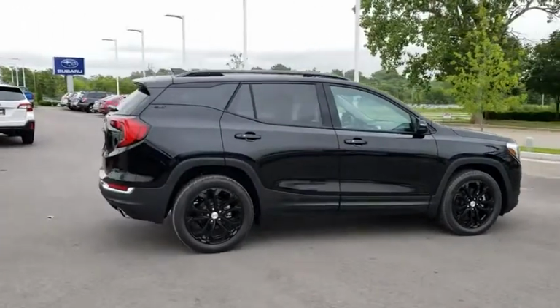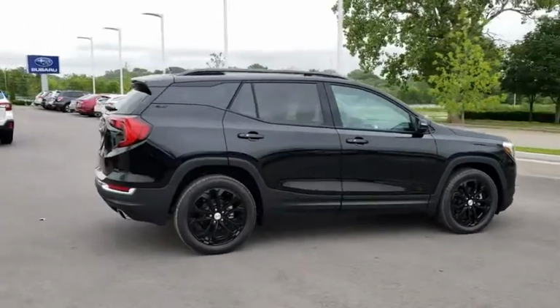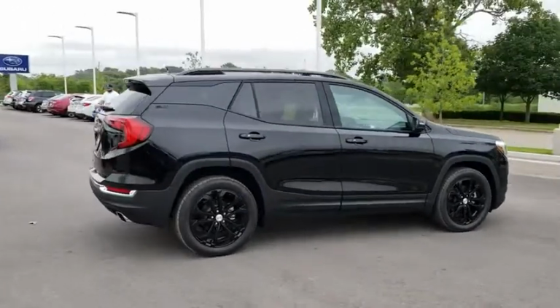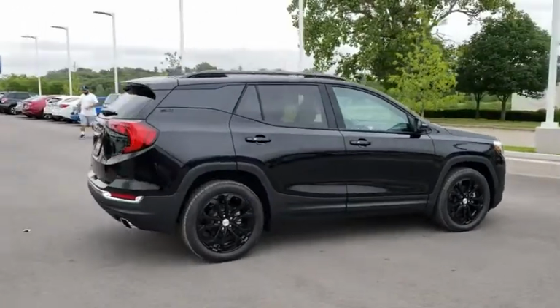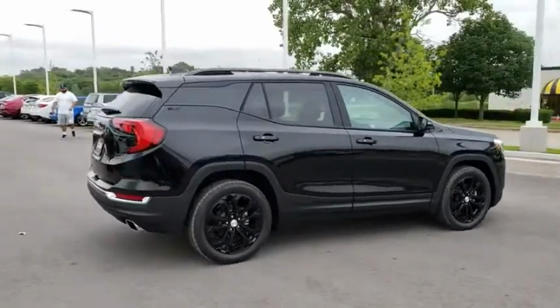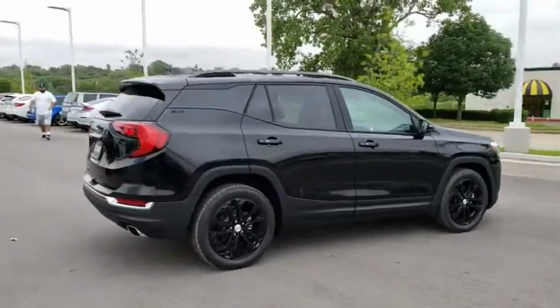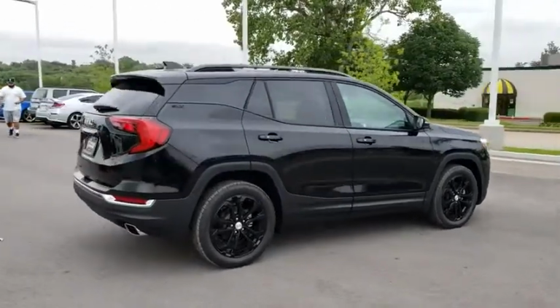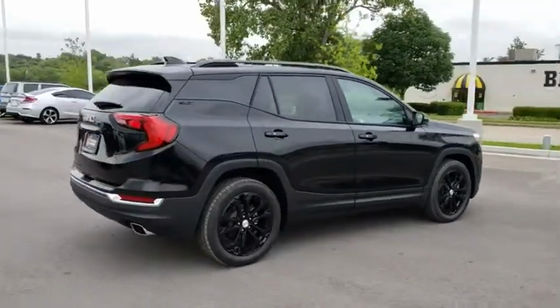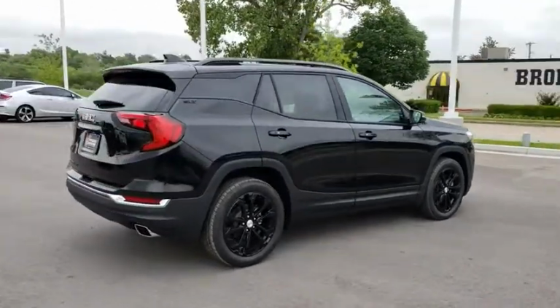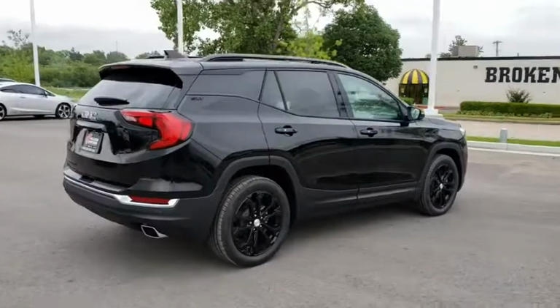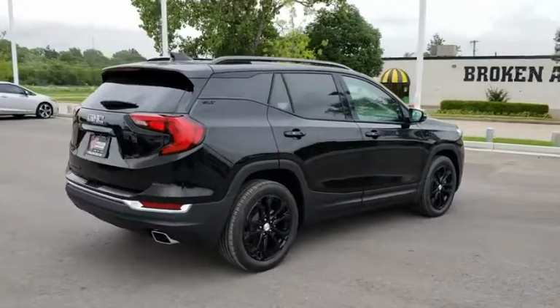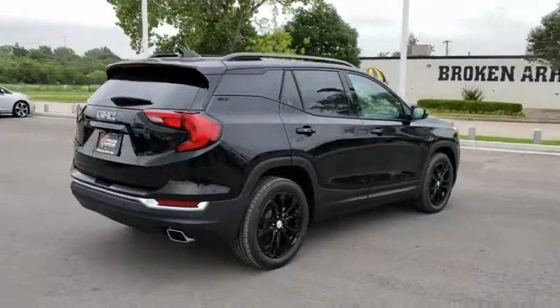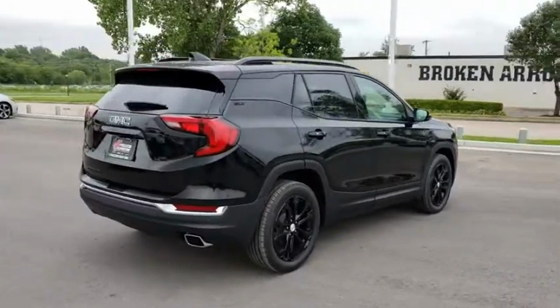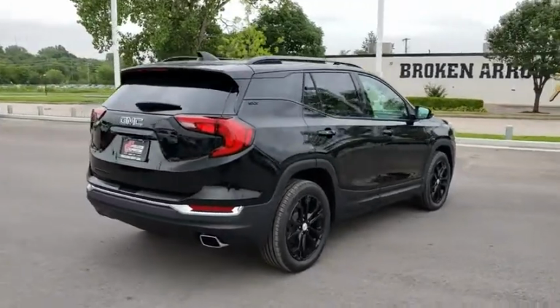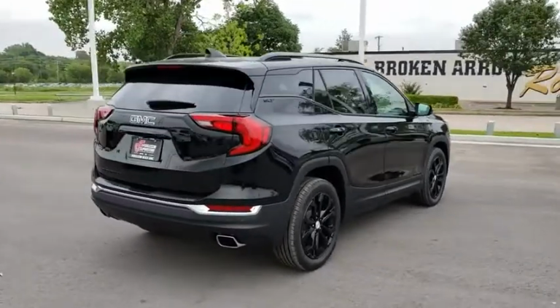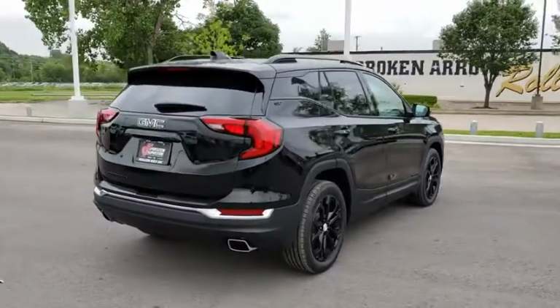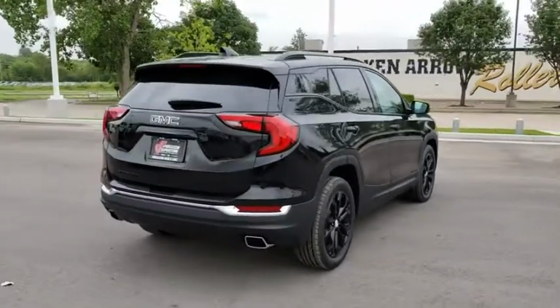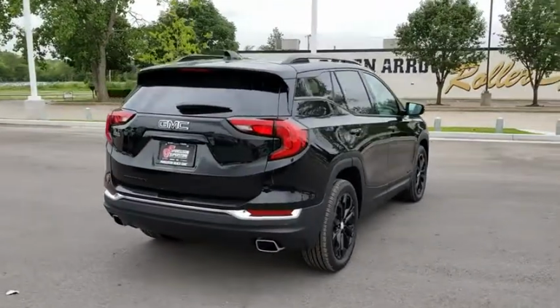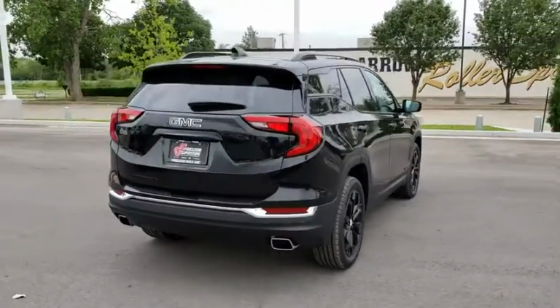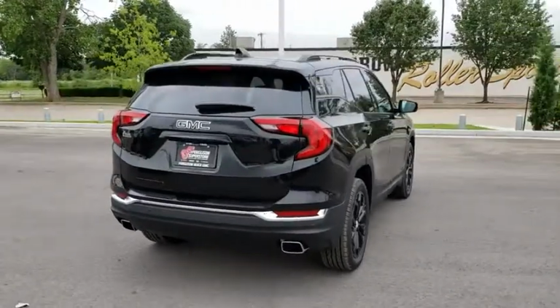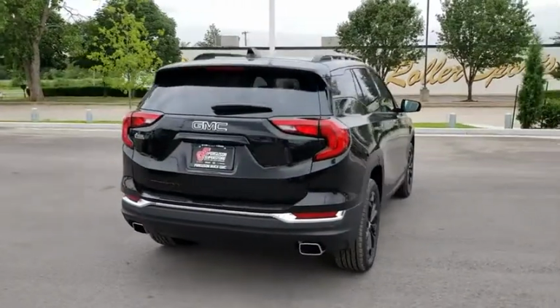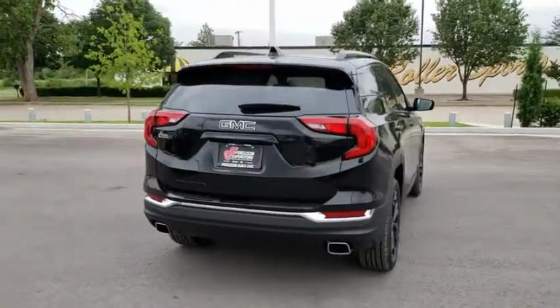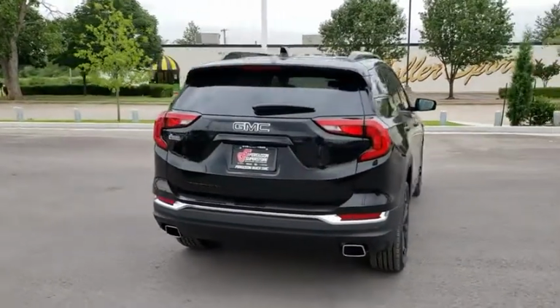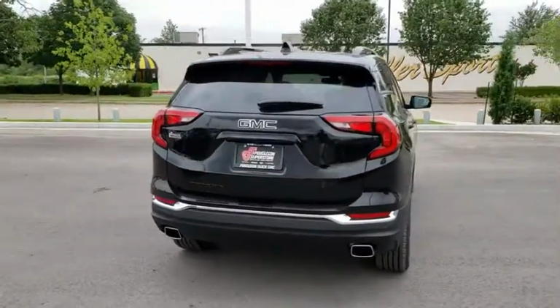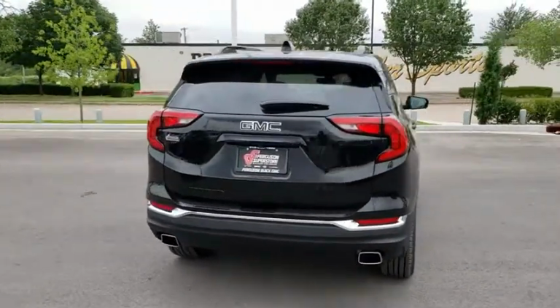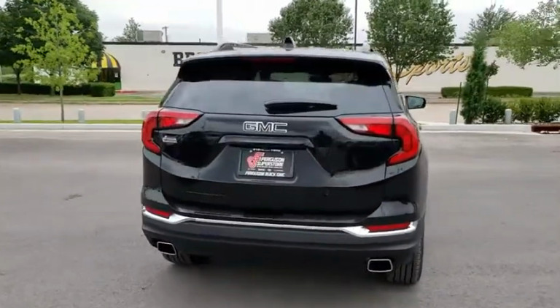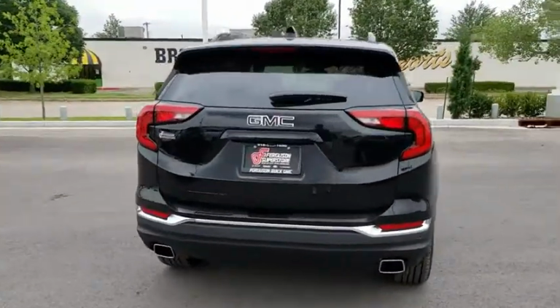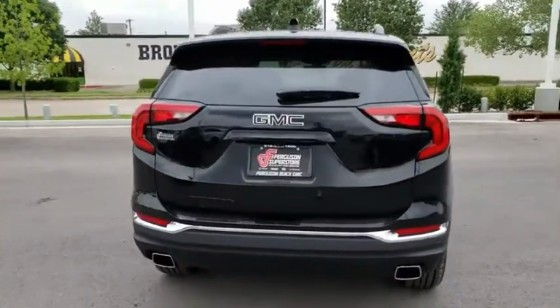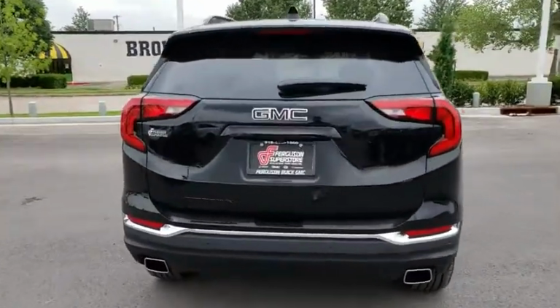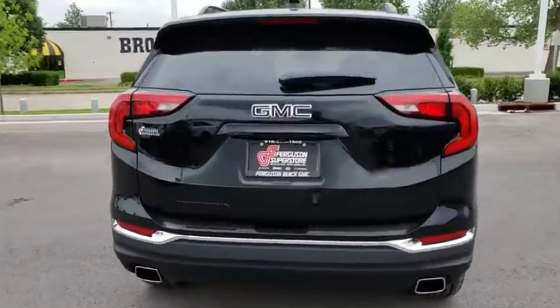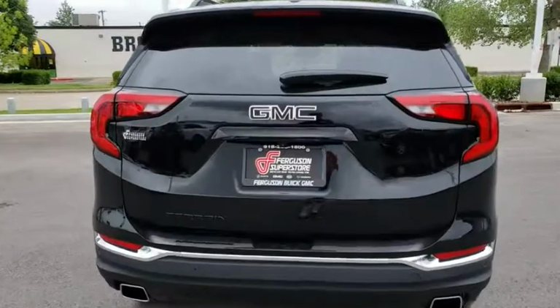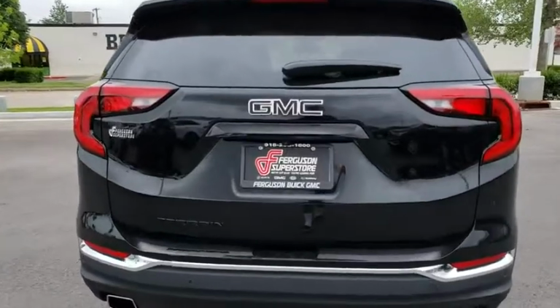And an EPA estimated 32 highway MPG is not bad either. Here are some of this vehicle's great options.